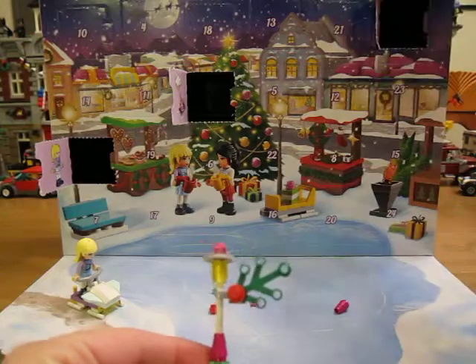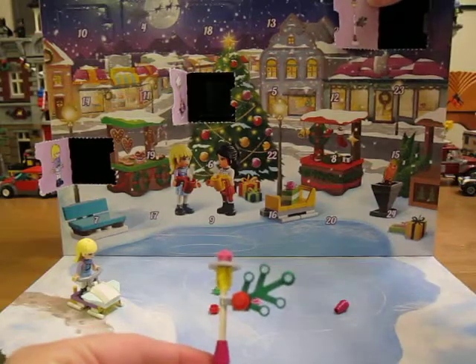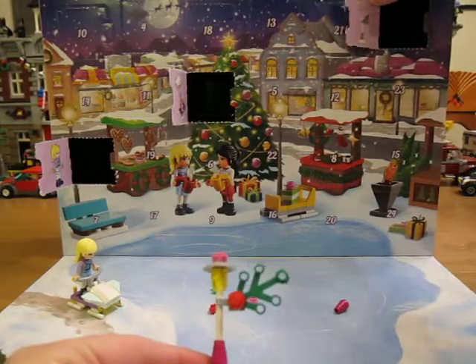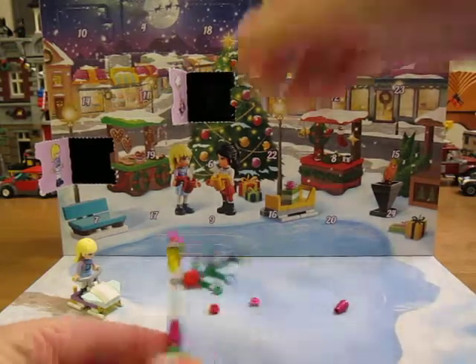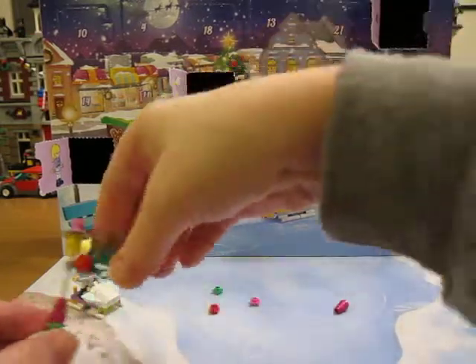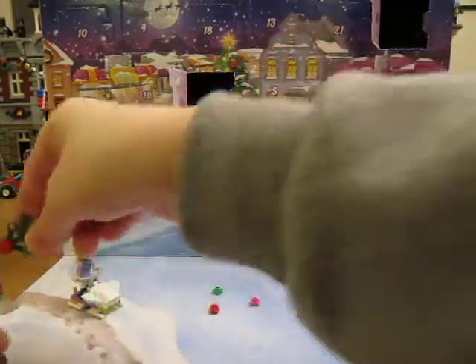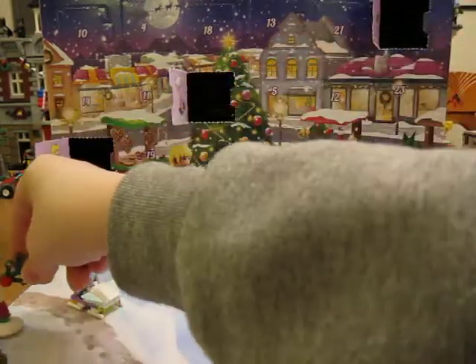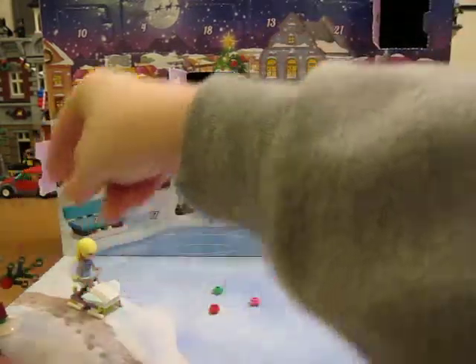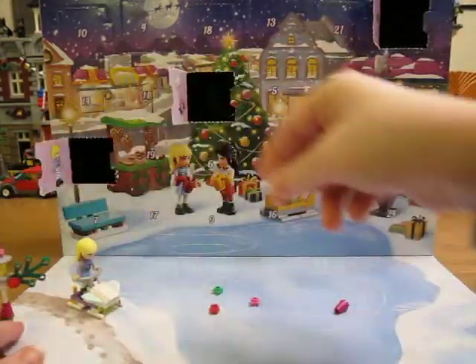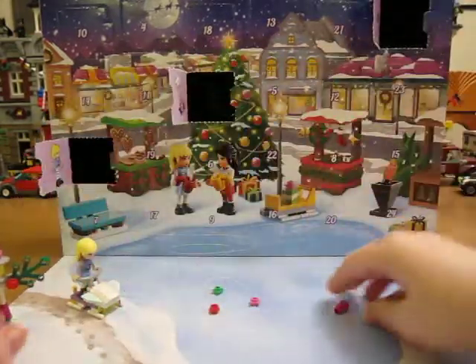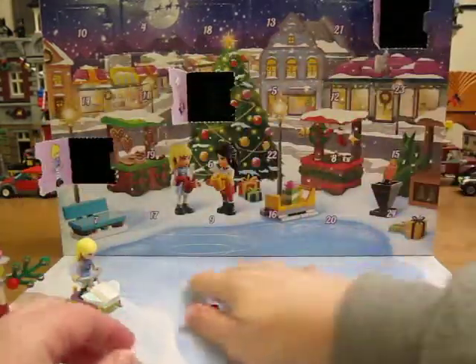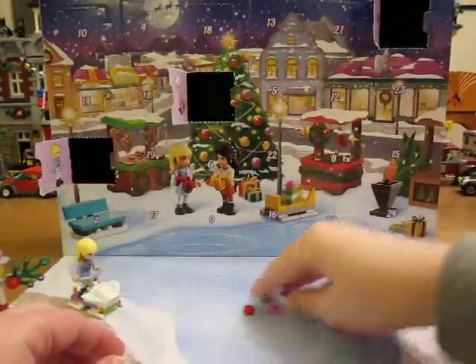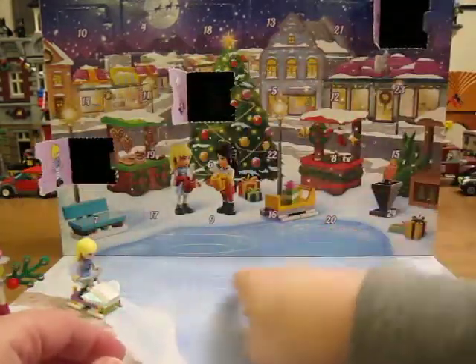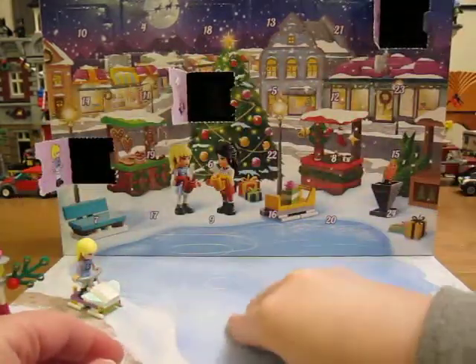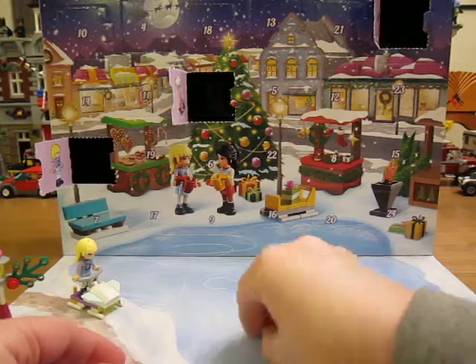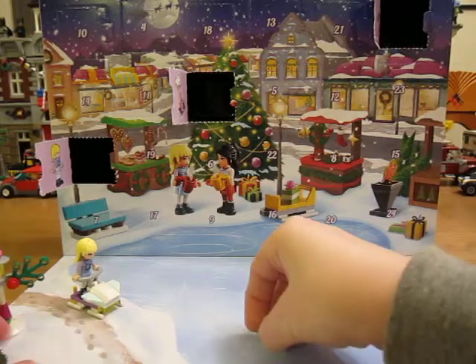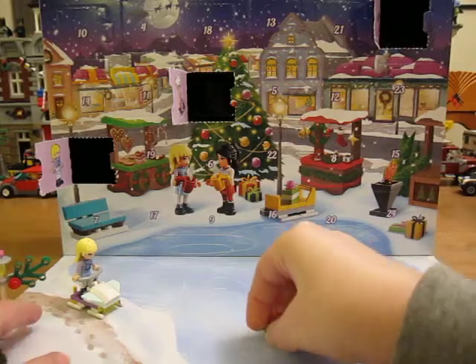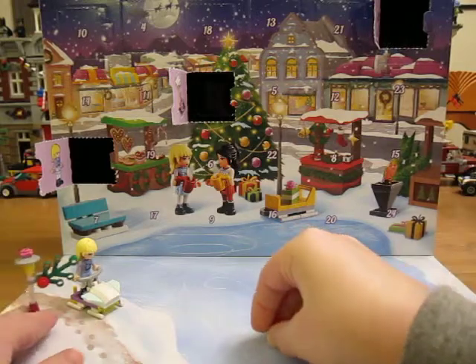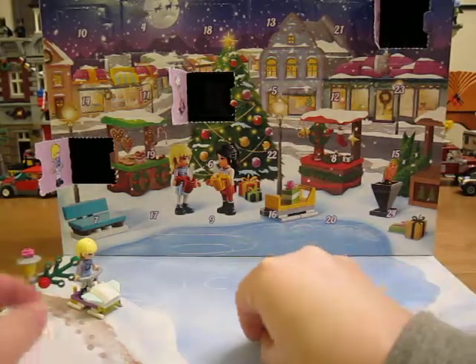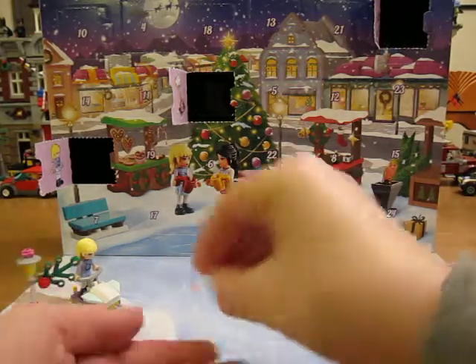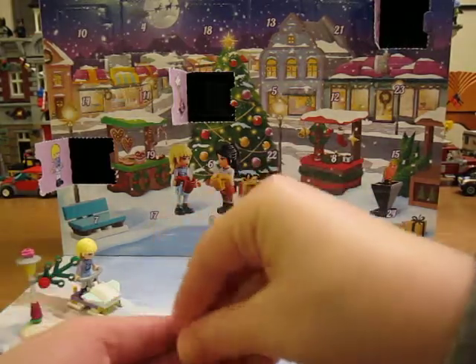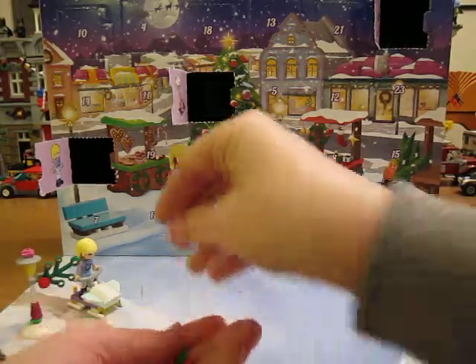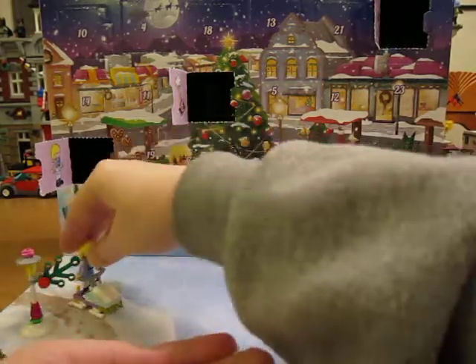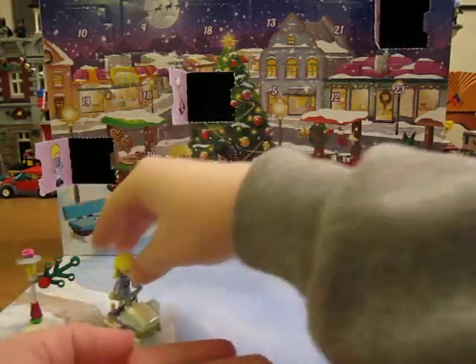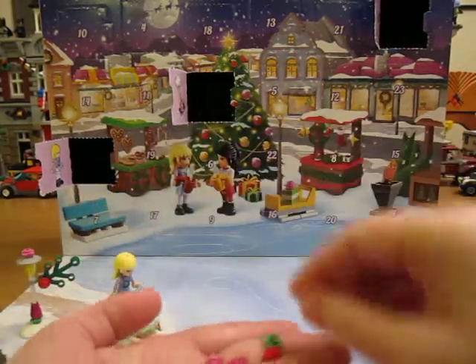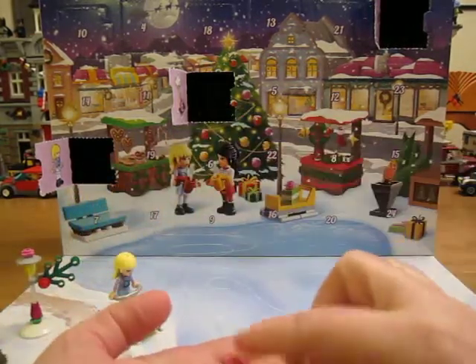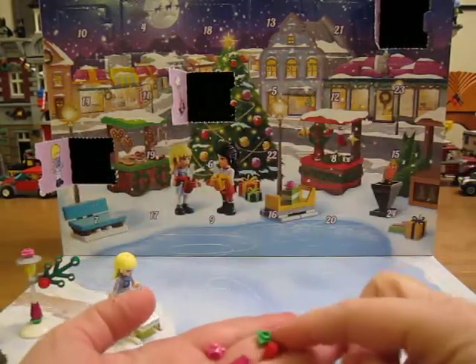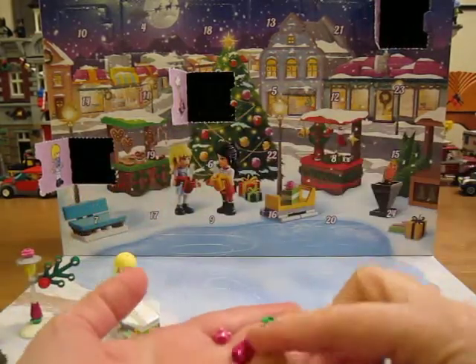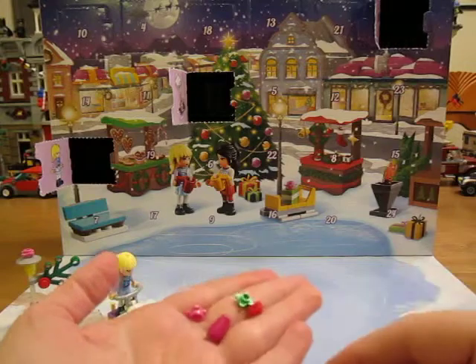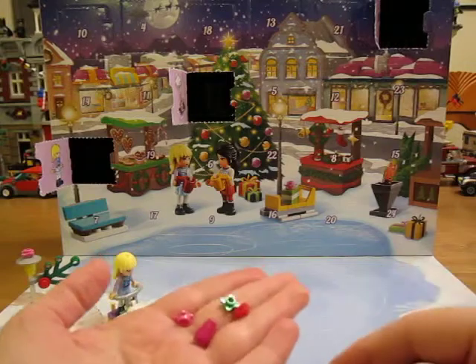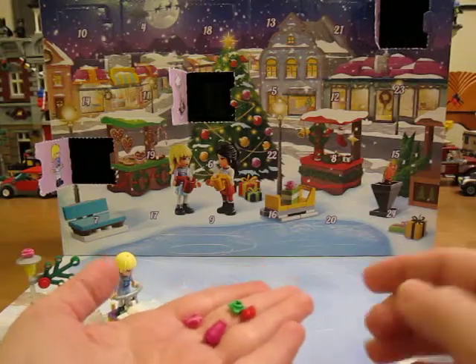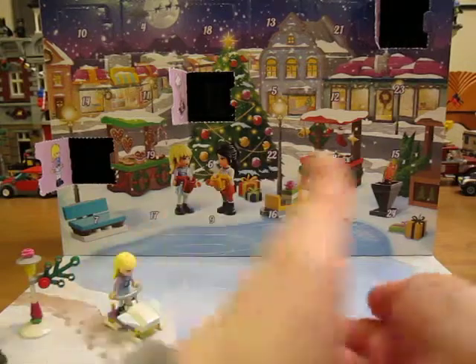Cute! We'll put that there. And we've got four extra pieces. So that's cool.